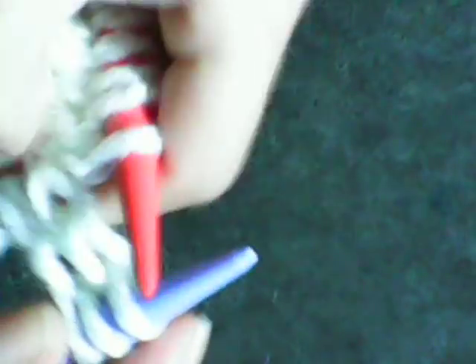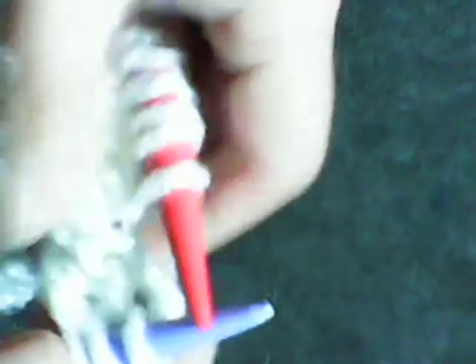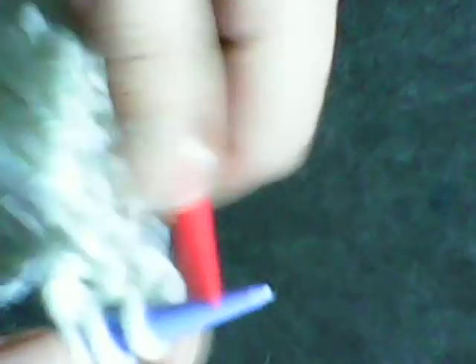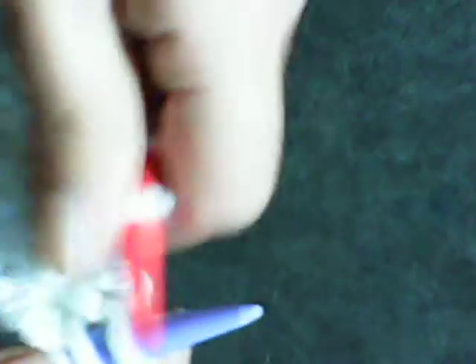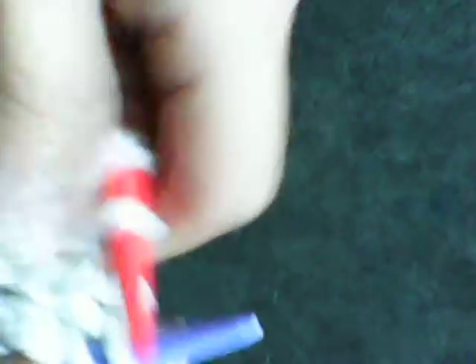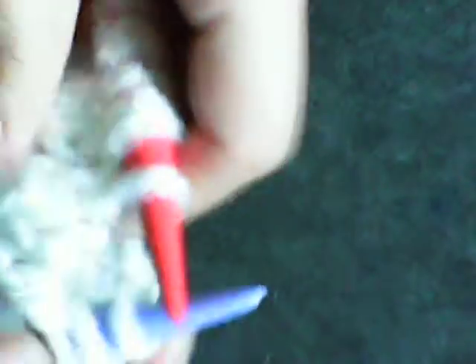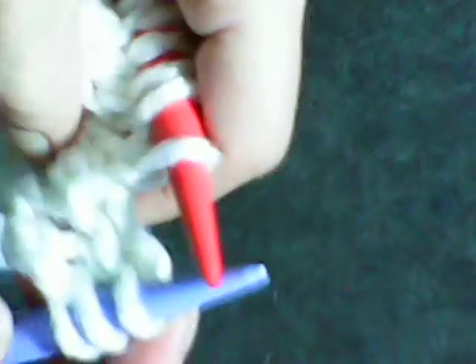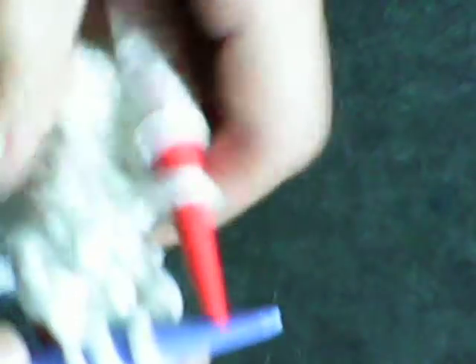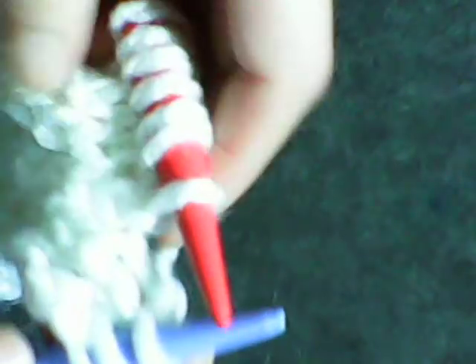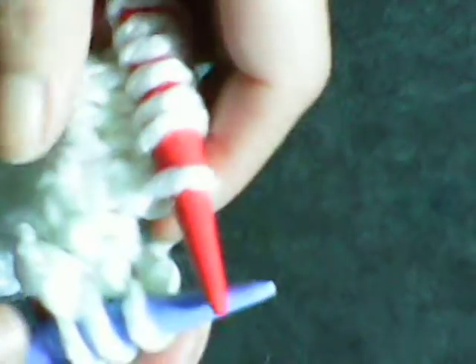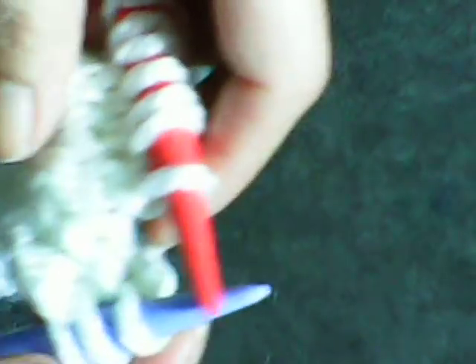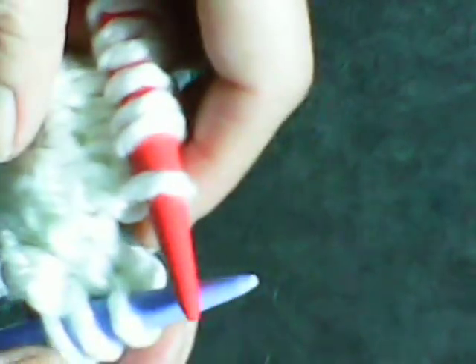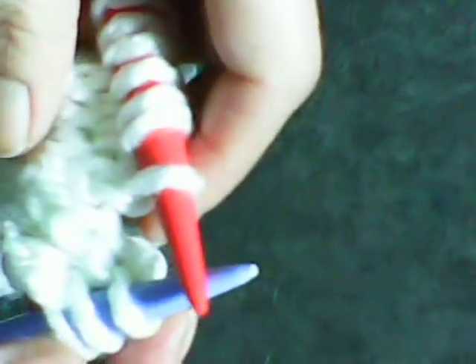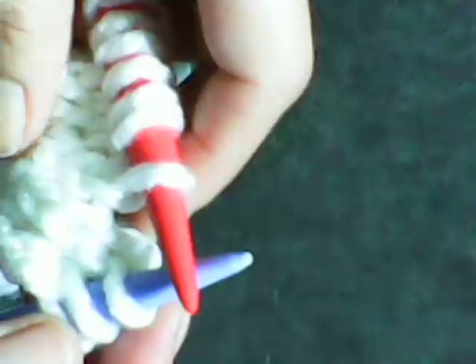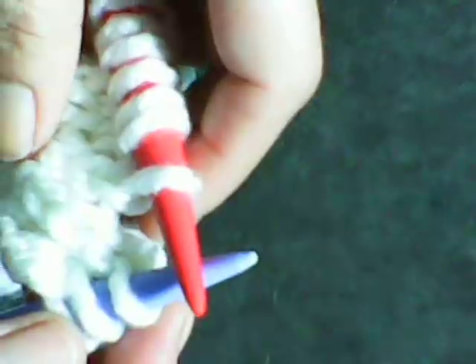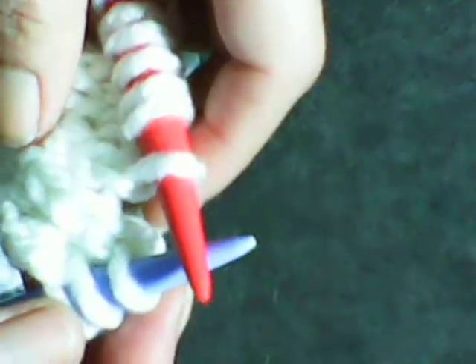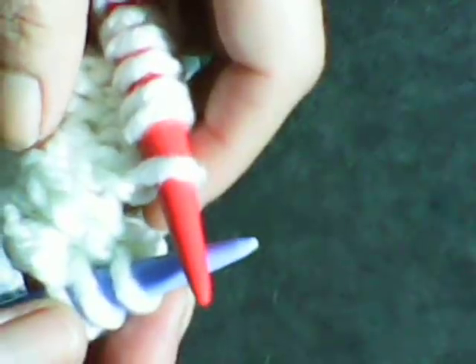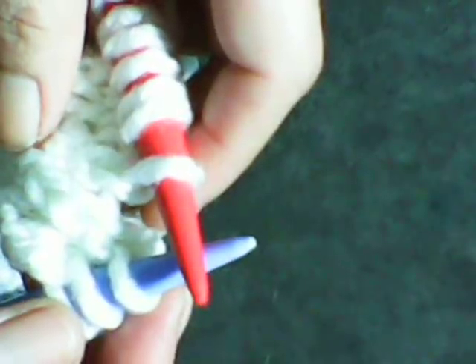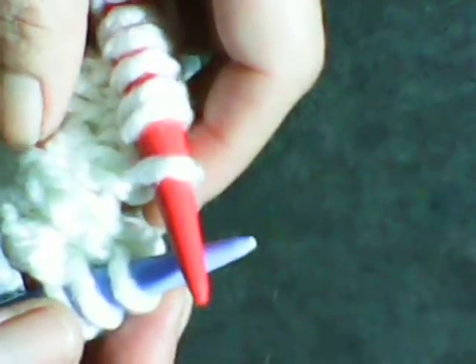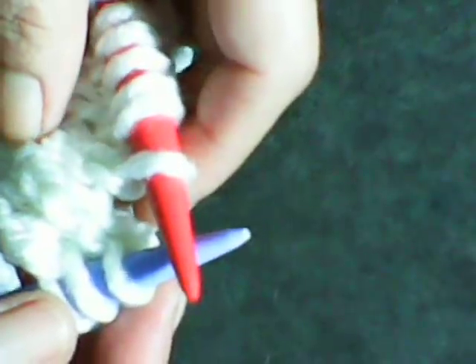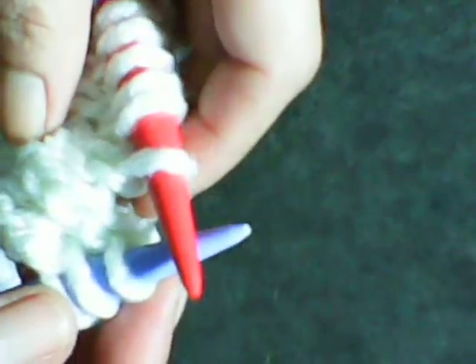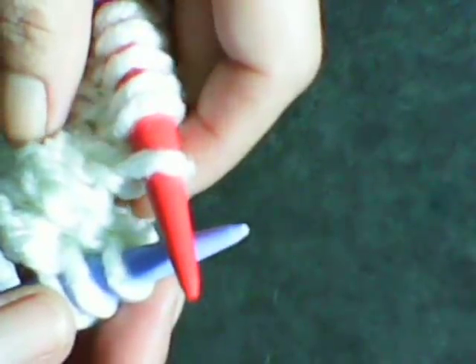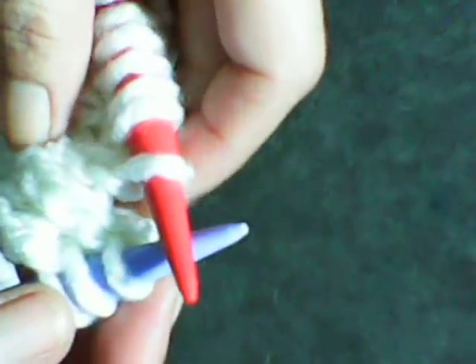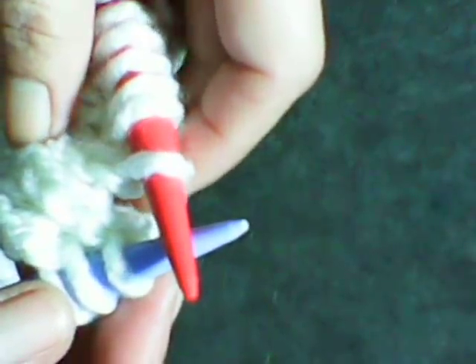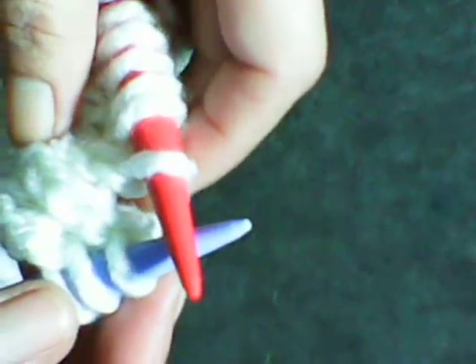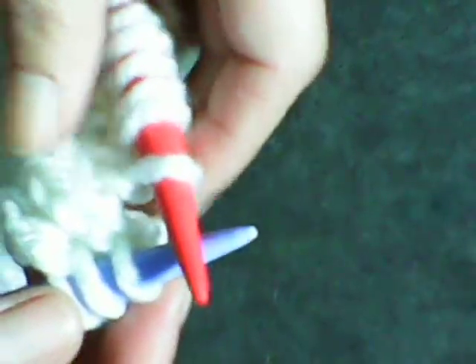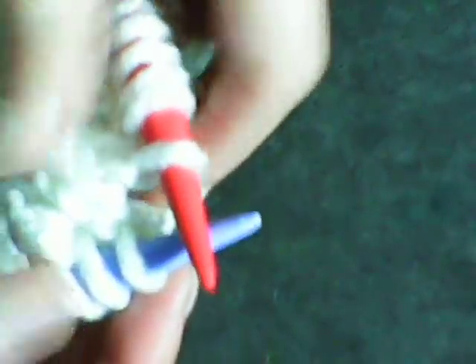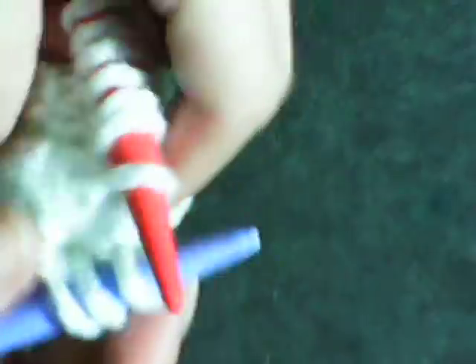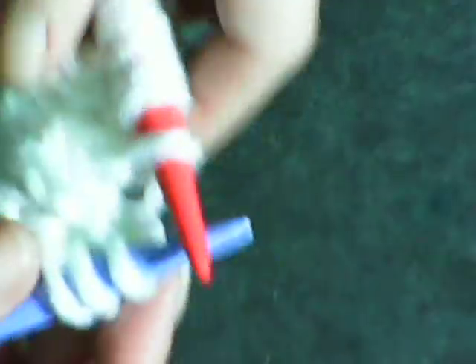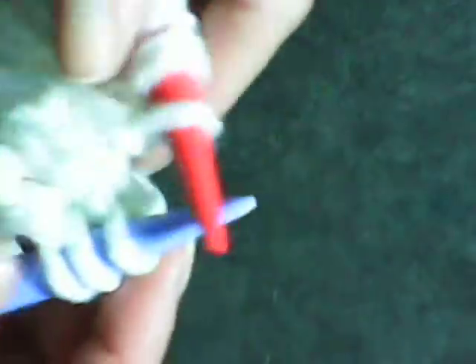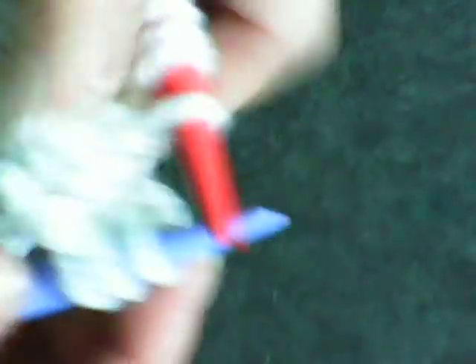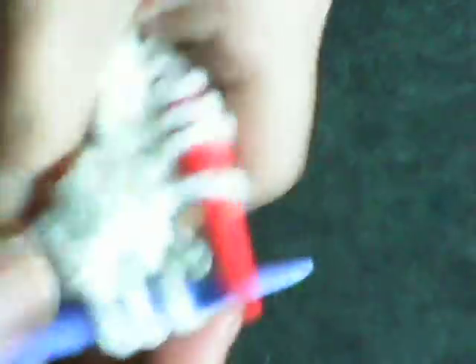Now this little short pattern — all you're going to do is knit one, yarn over, knit two together. Knit one, yarn over, knit two together, all the way to the end.